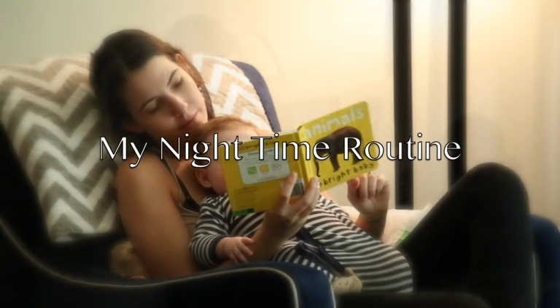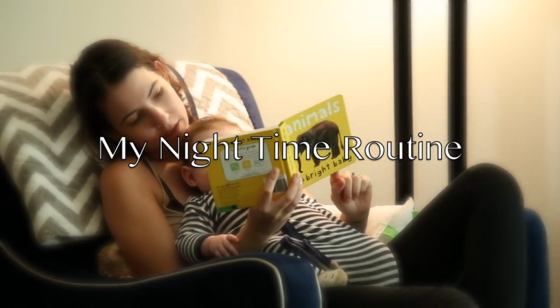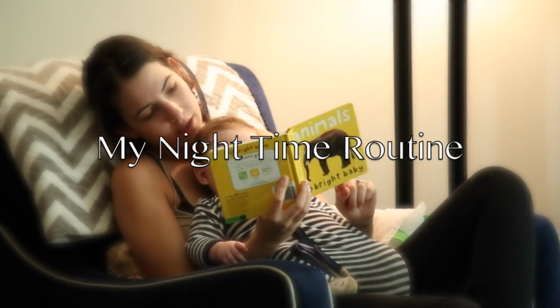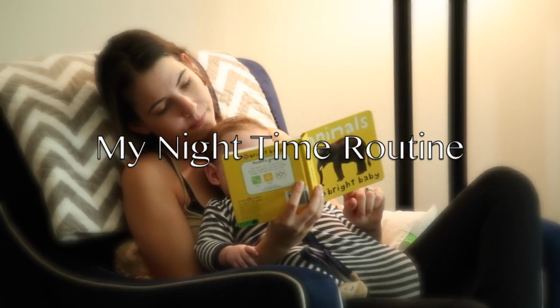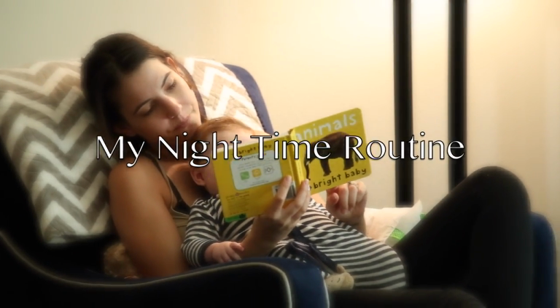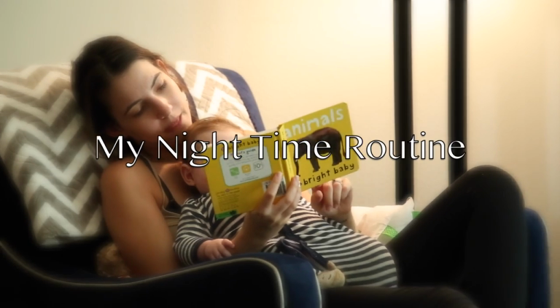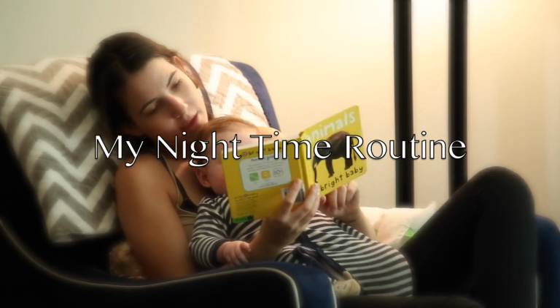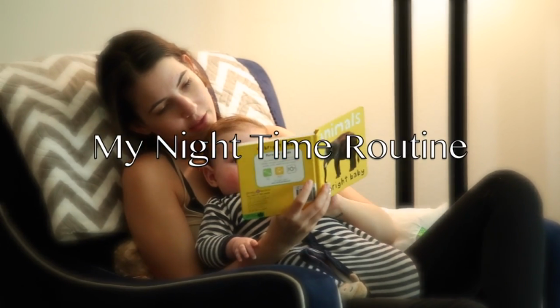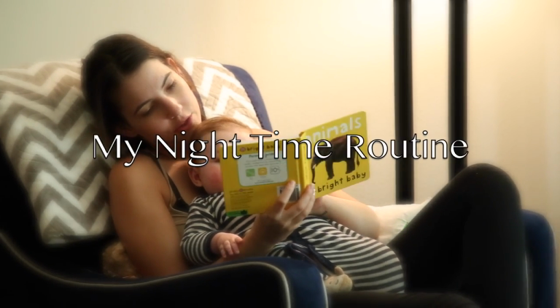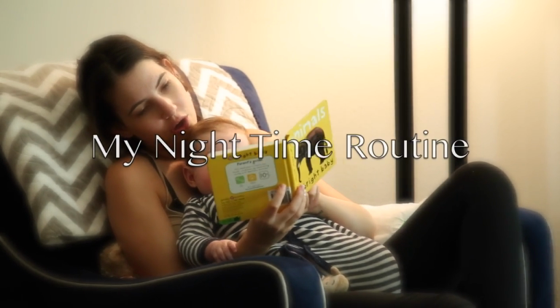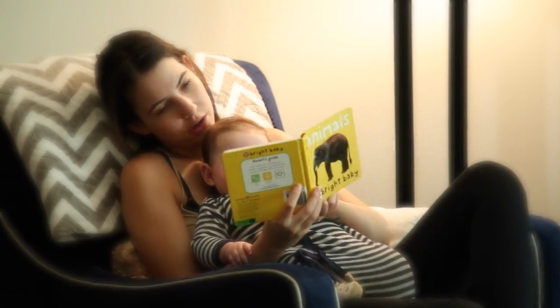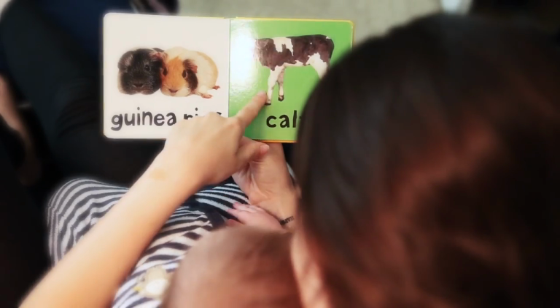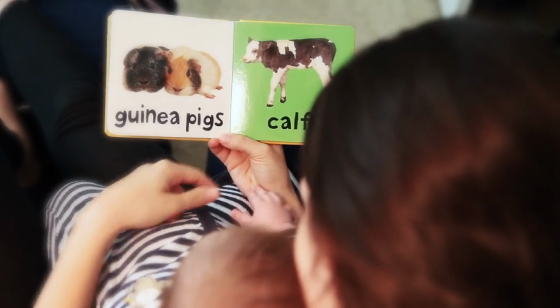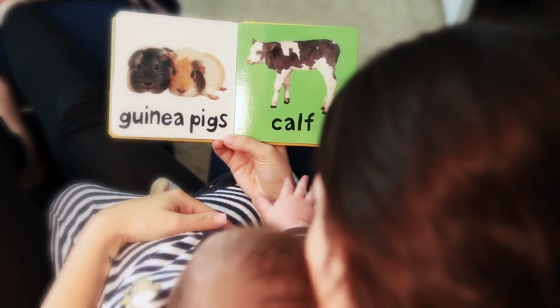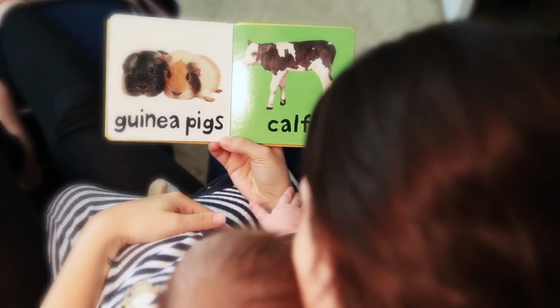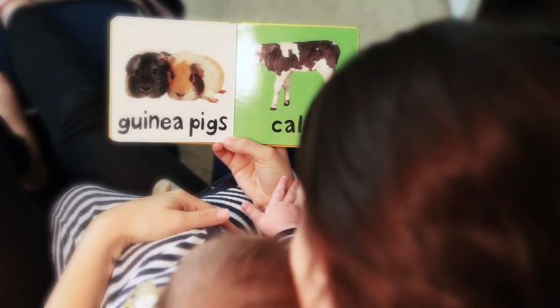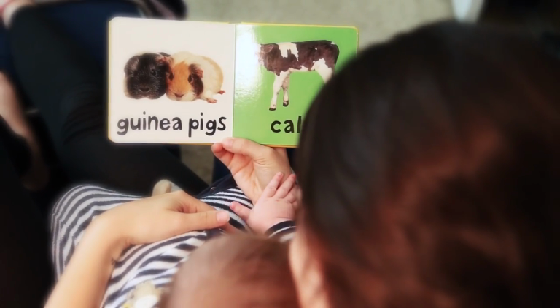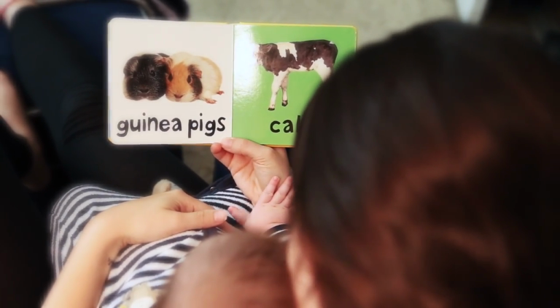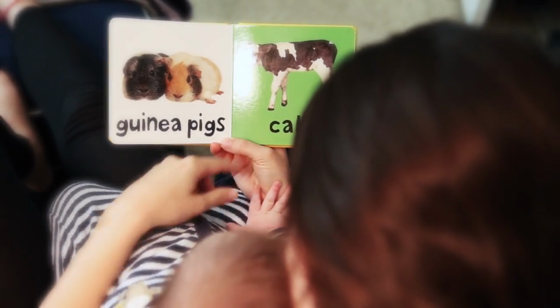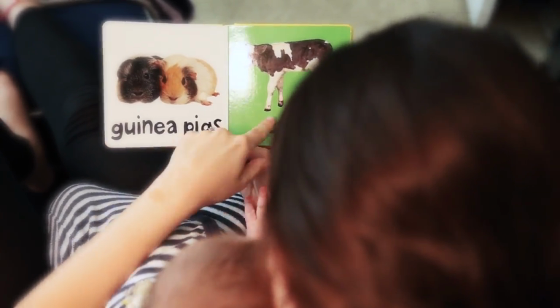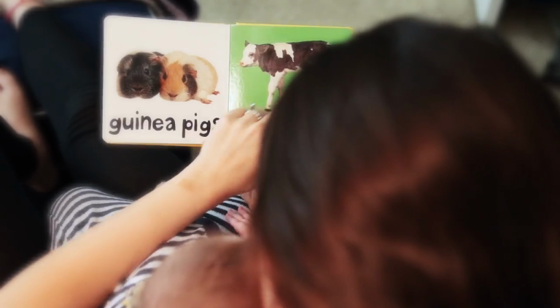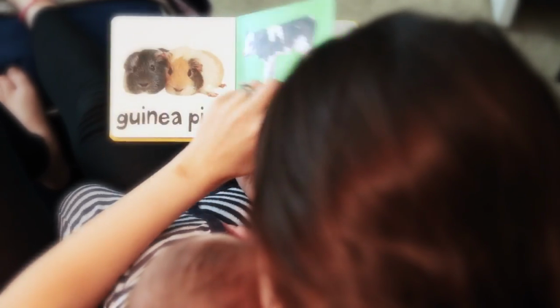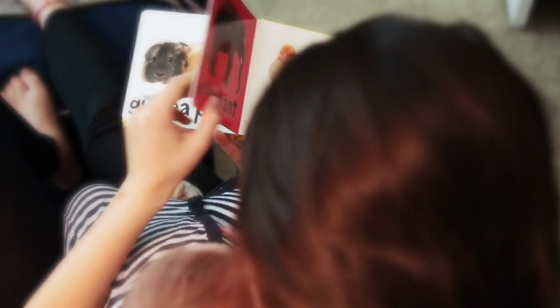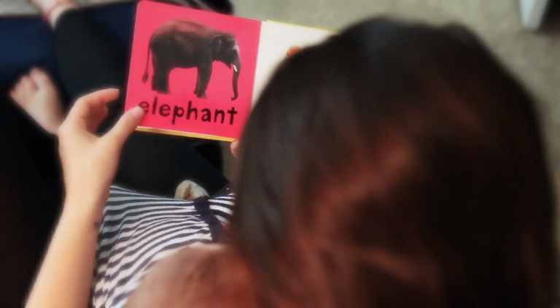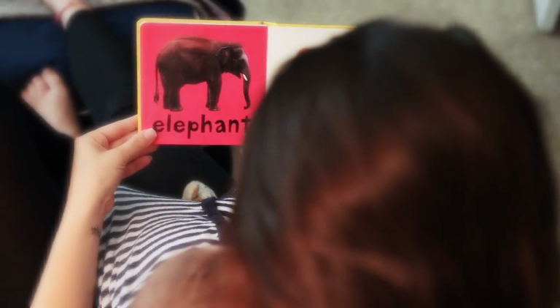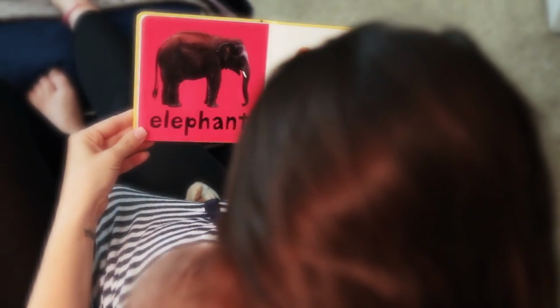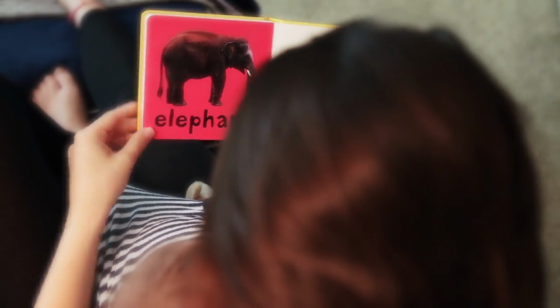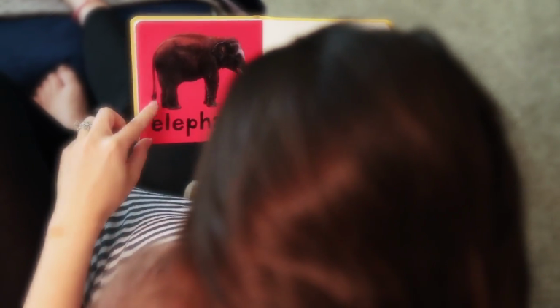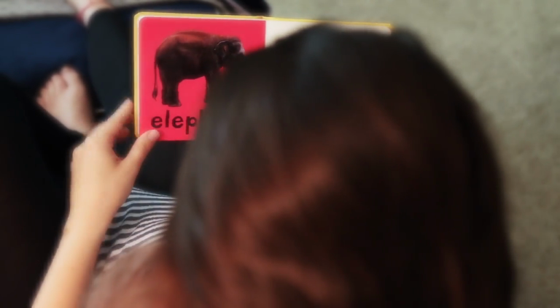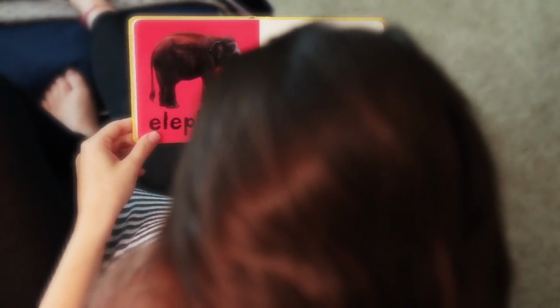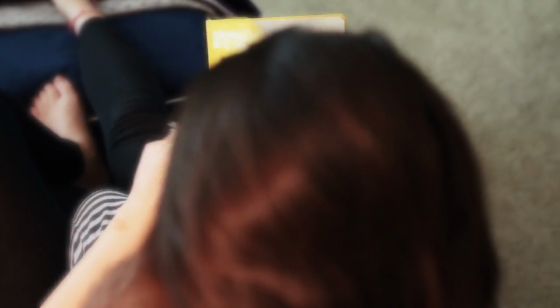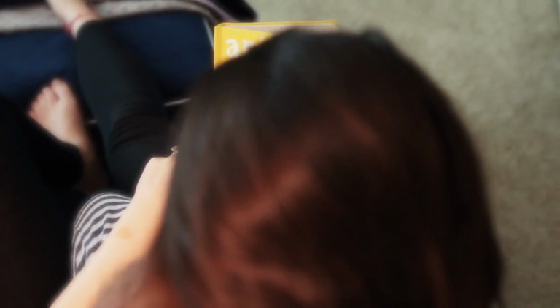Hey everyone, welcome back to my channel! Today's video is going to be my nighttime routine, which always starts at around 6:30 when I start to put Oliver to bed. I read him stories, sing to him, and then after he's down for bed I like to take showers at nighttime.